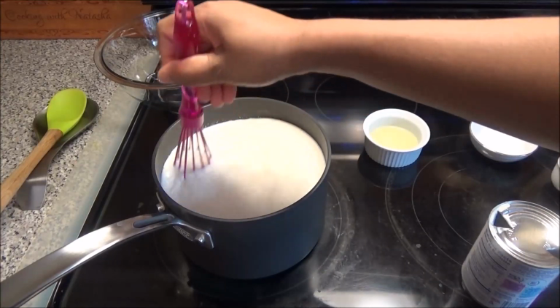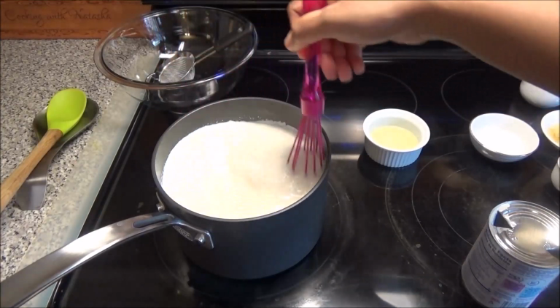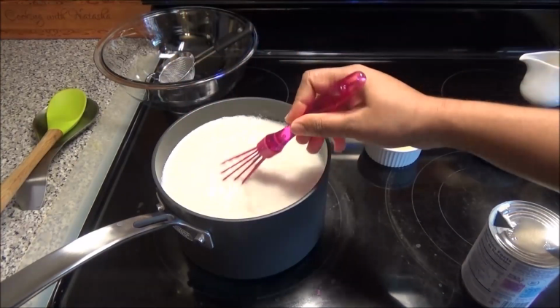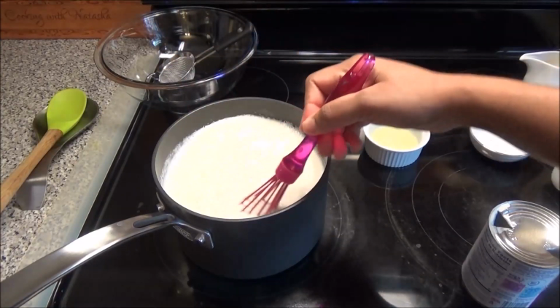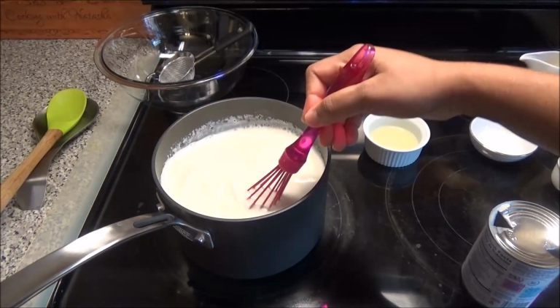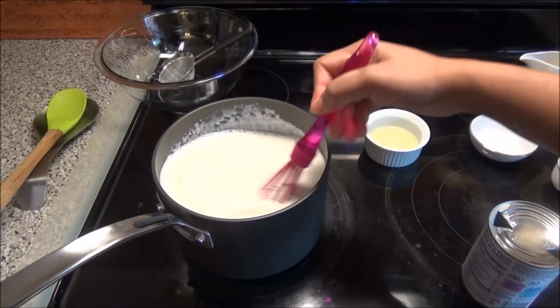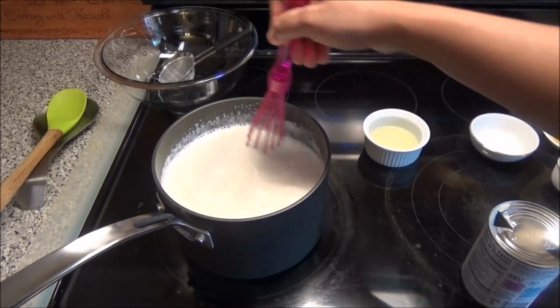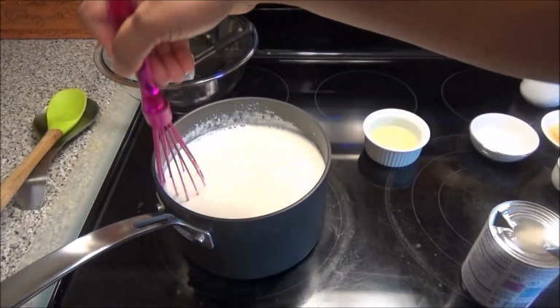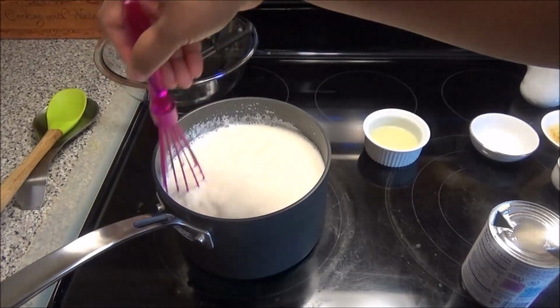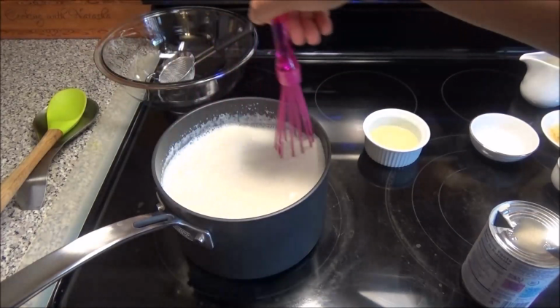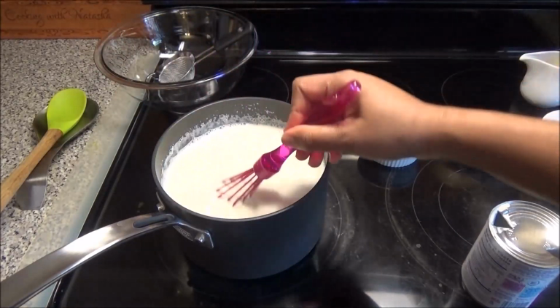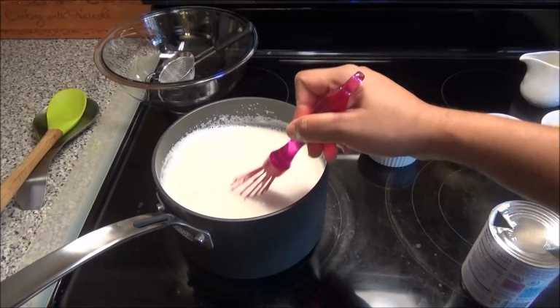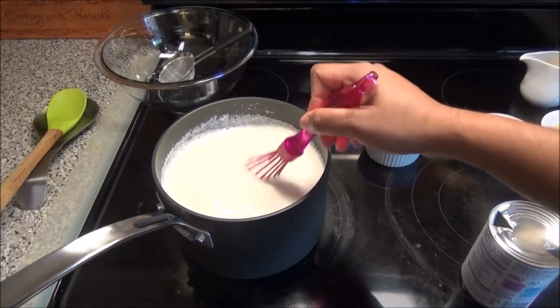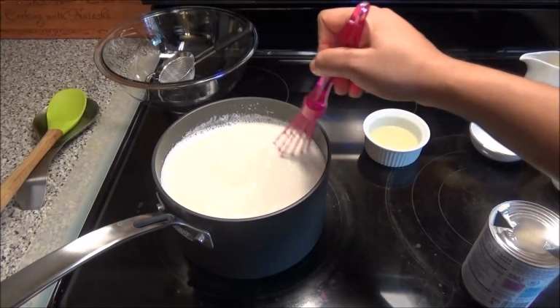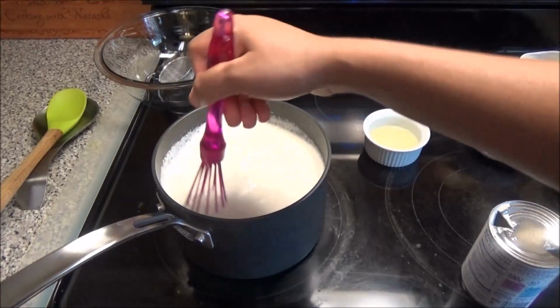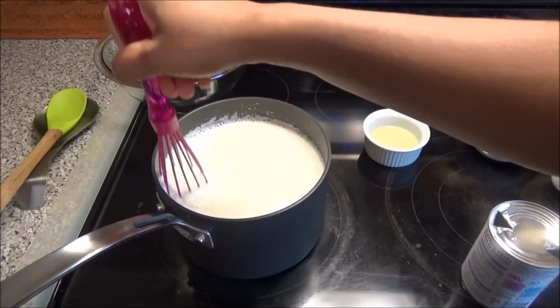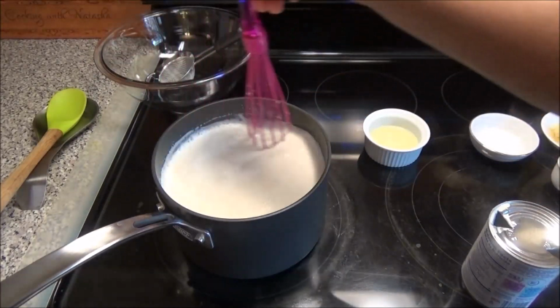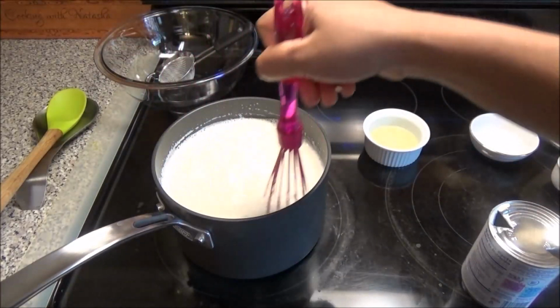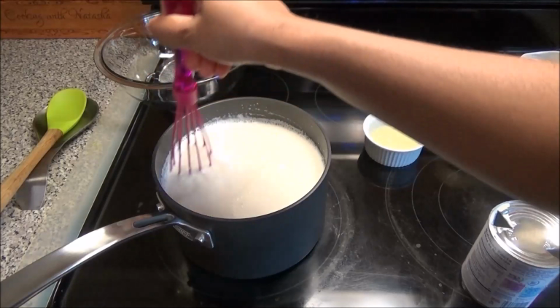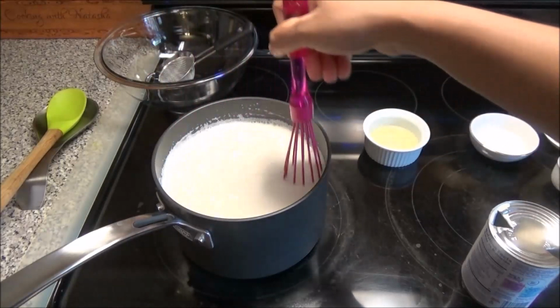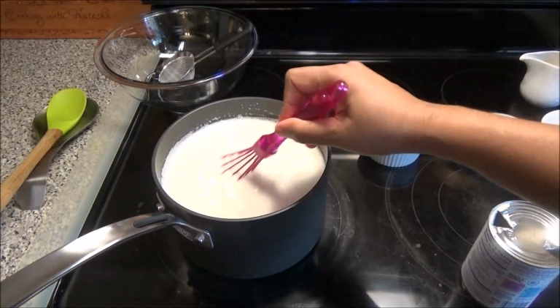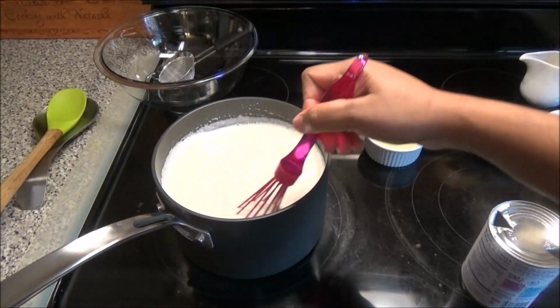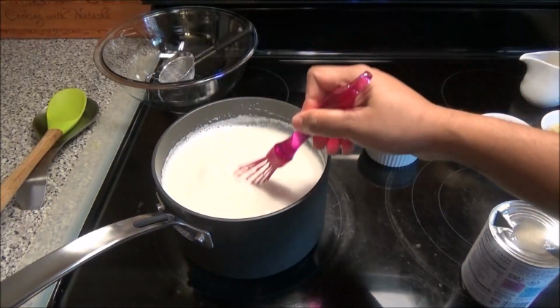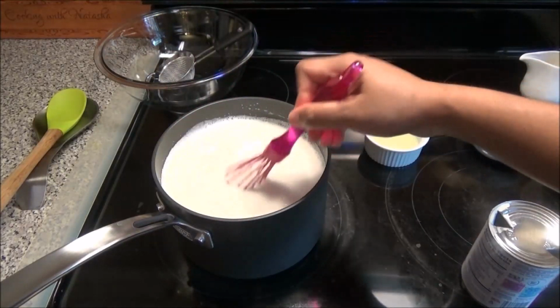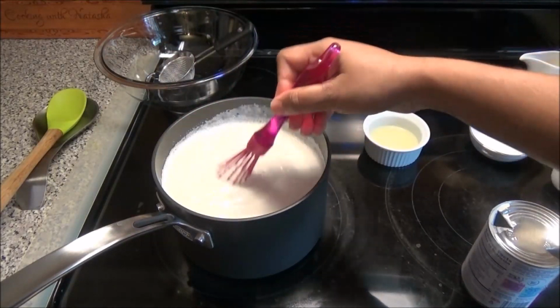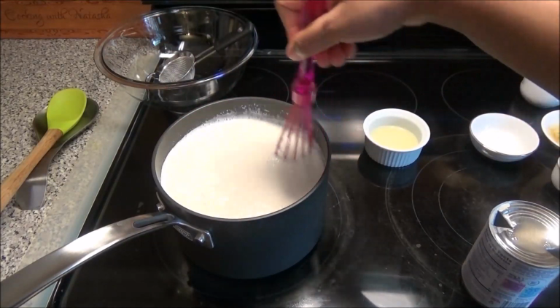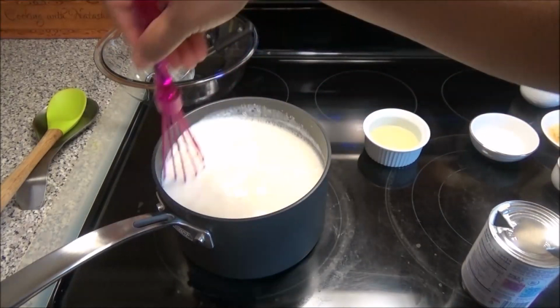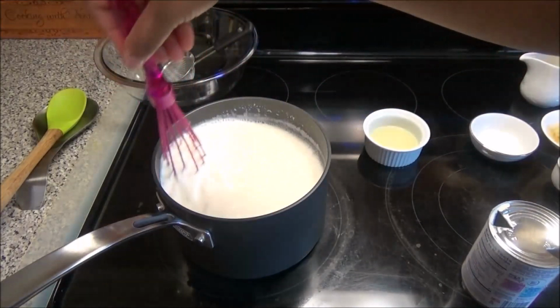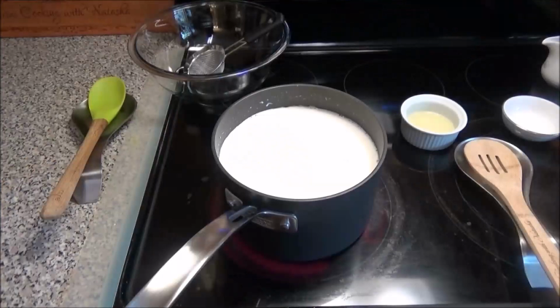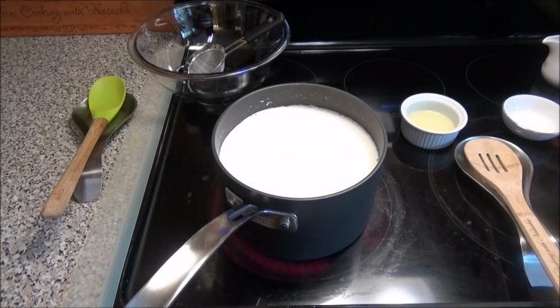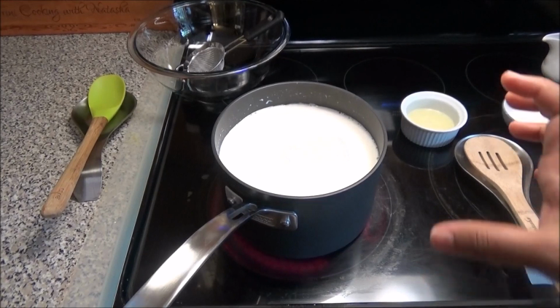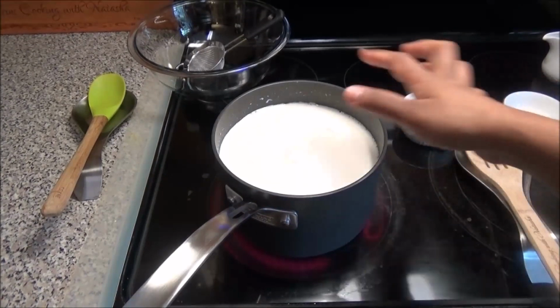Make sure you have your heat on low, because if you put this on medium or high it's going to burn and your Paynuse will not taste nice. Trust me, I've done that already and it does not taste nice — you'll have to start all over.